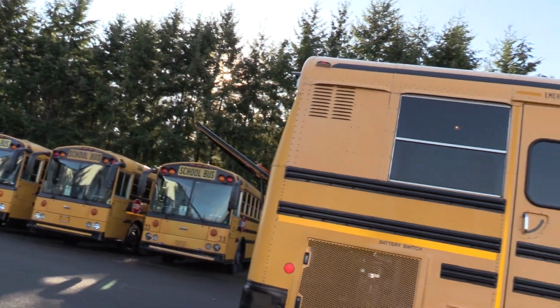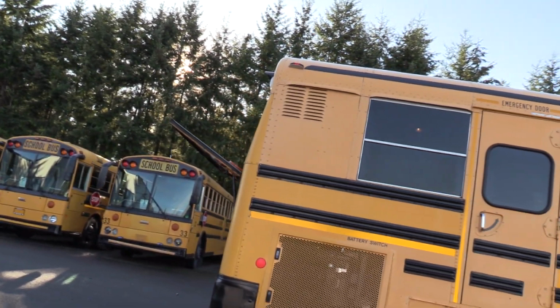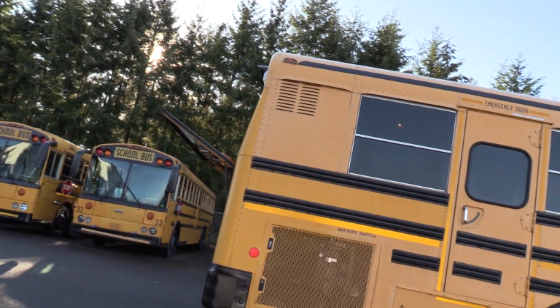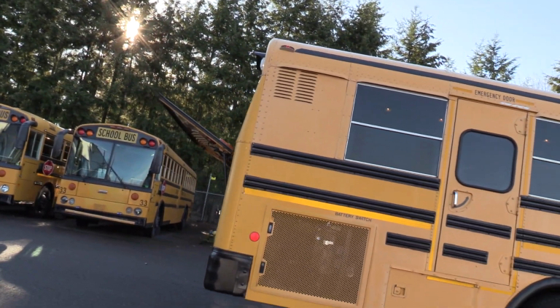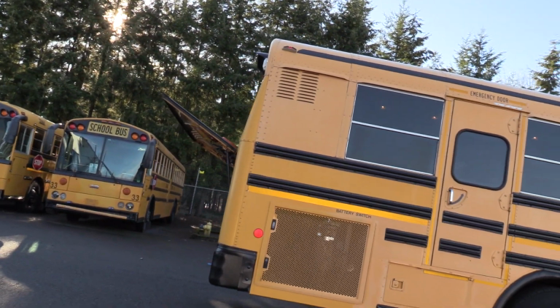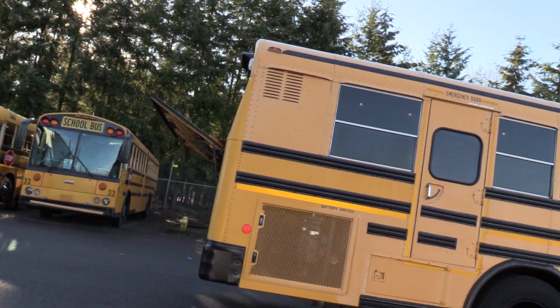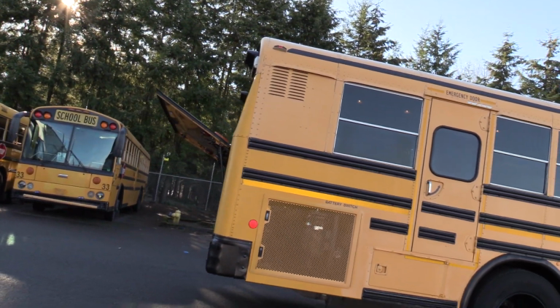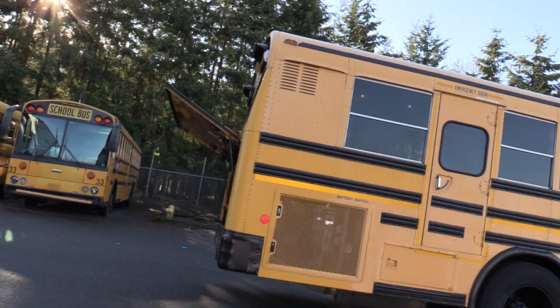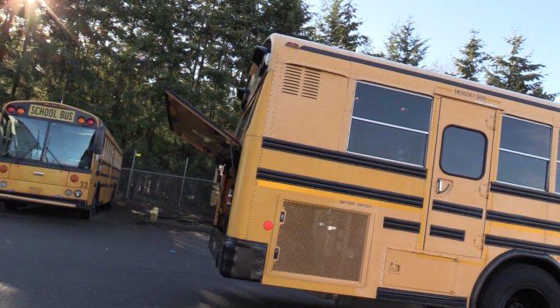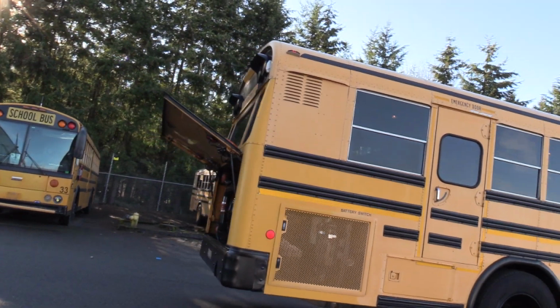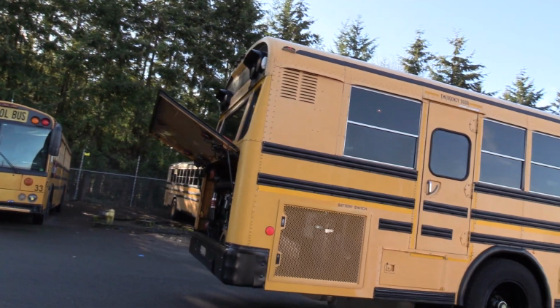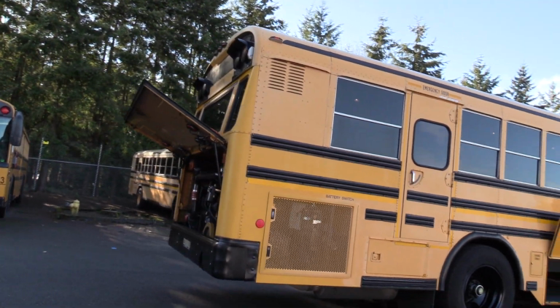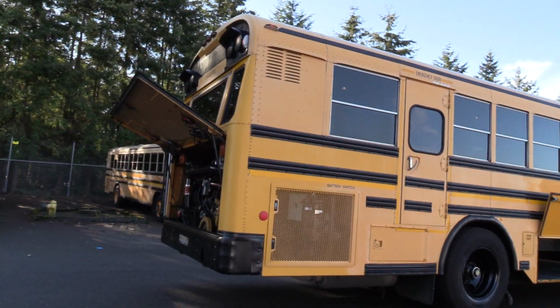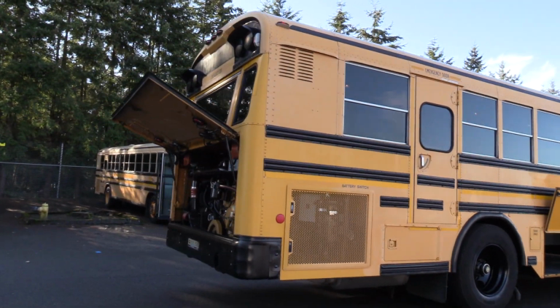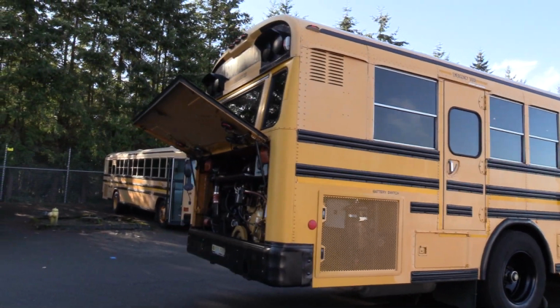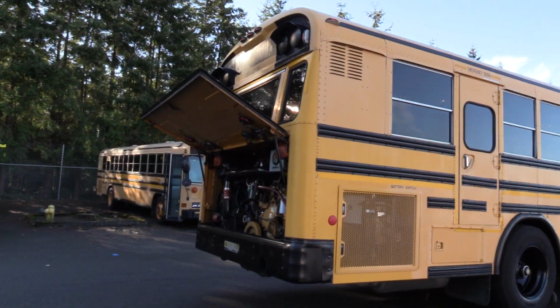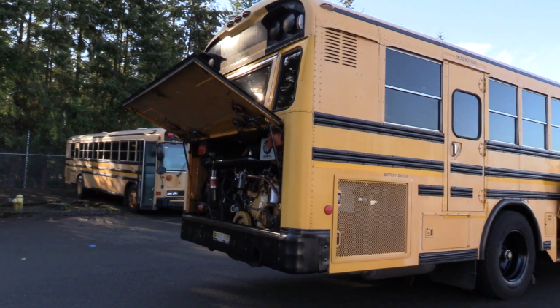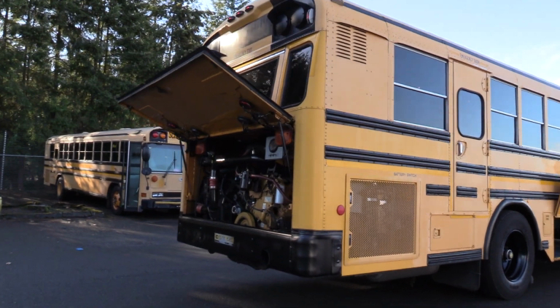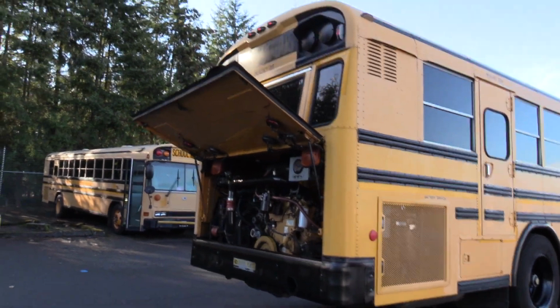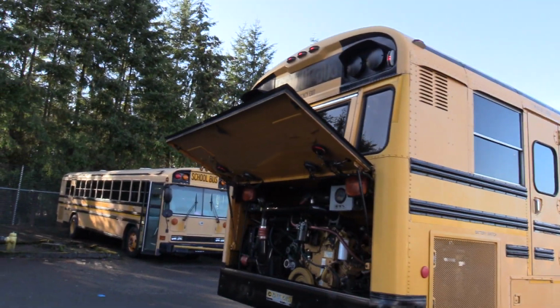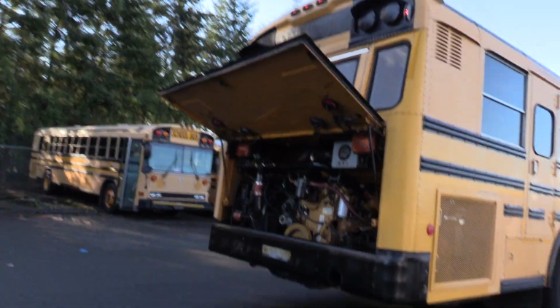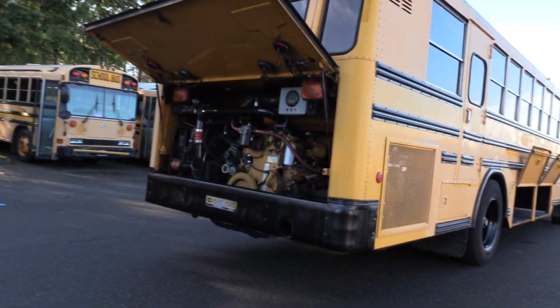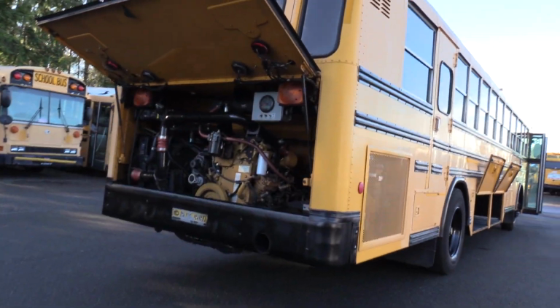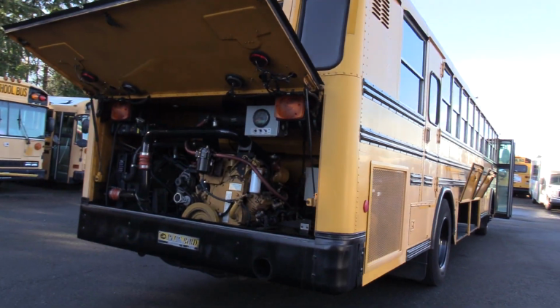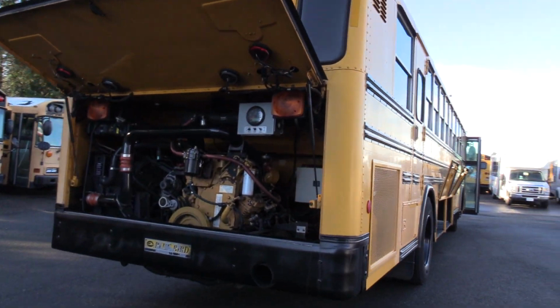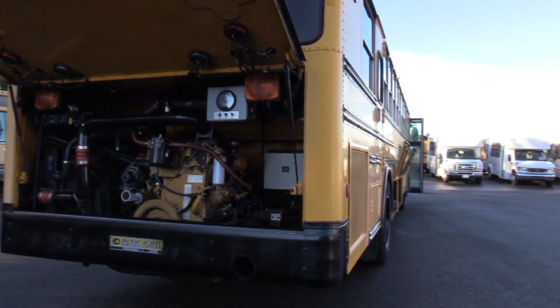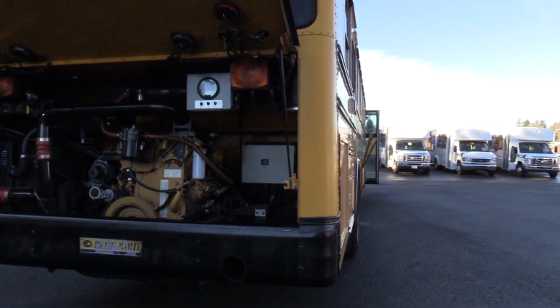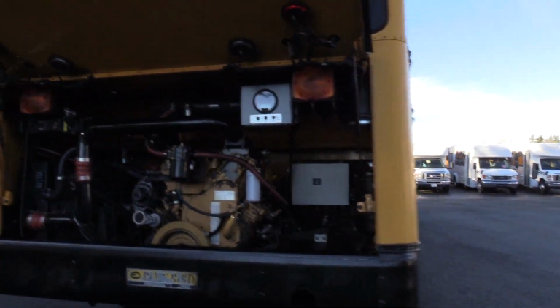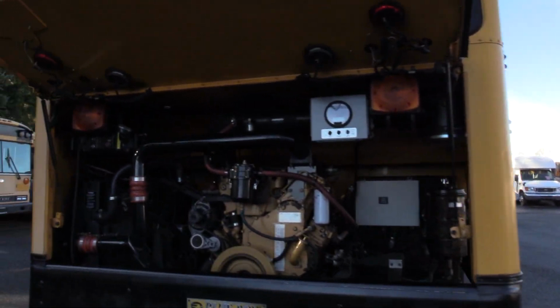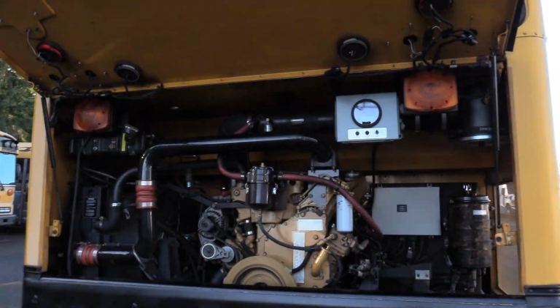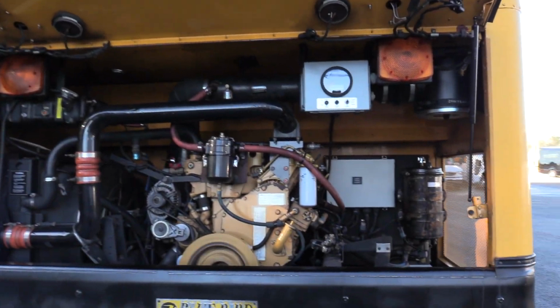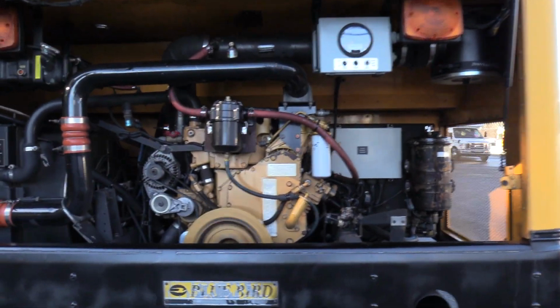This is powered by the CAT C7 7.2L turbo diesel engine paired with the Allison 3000 PTS automatic transmission. Let's check it out.